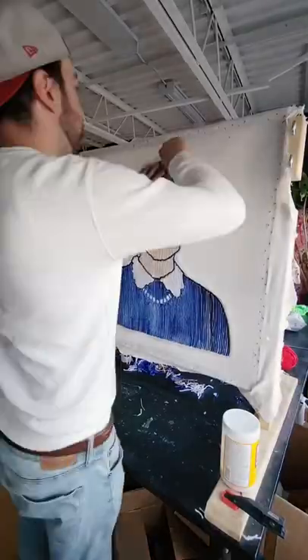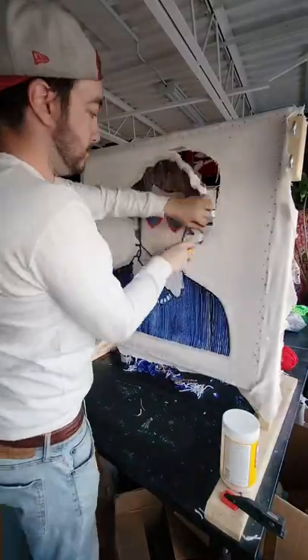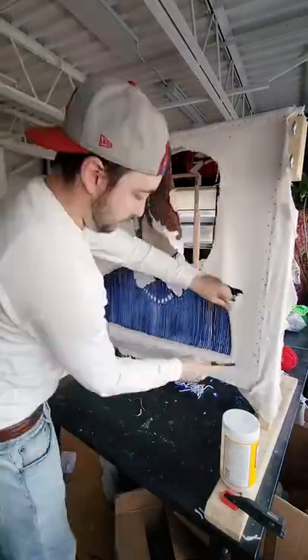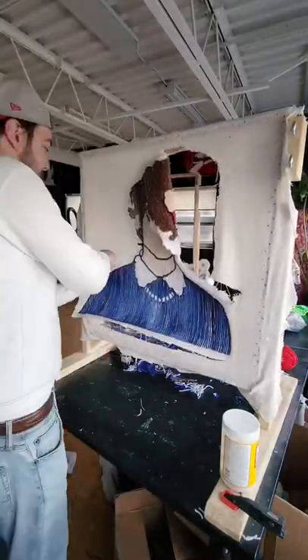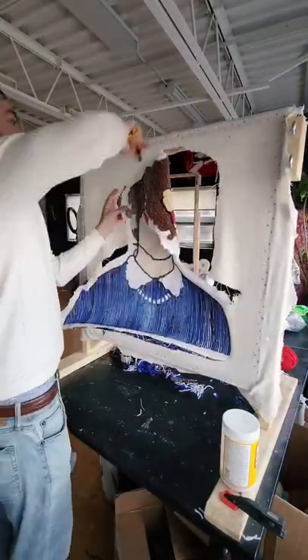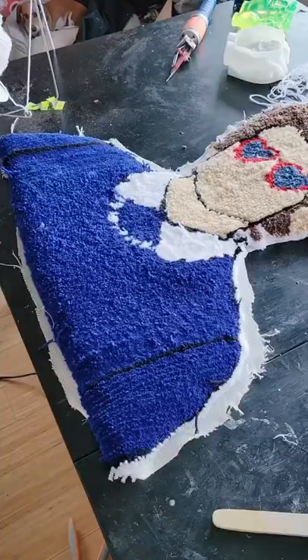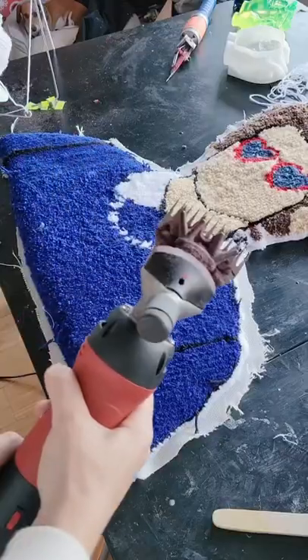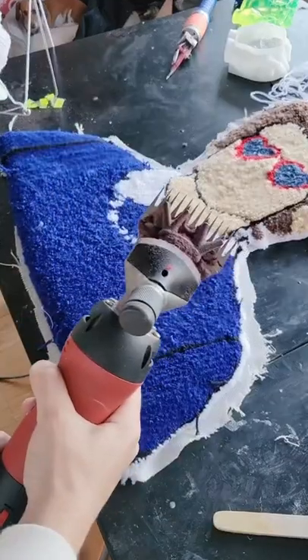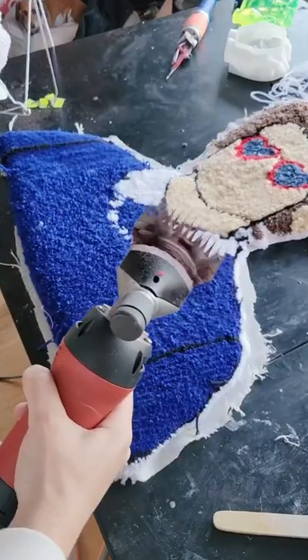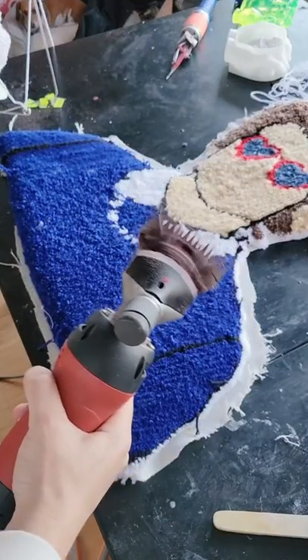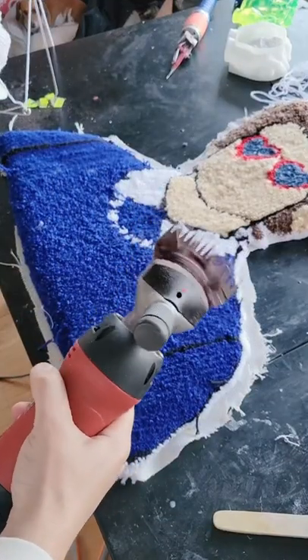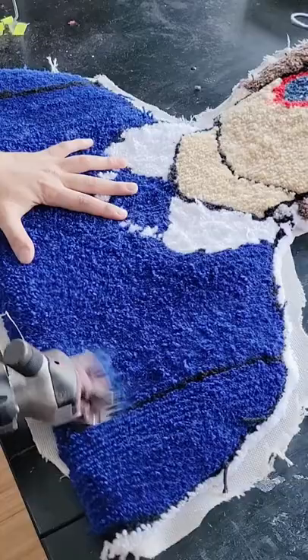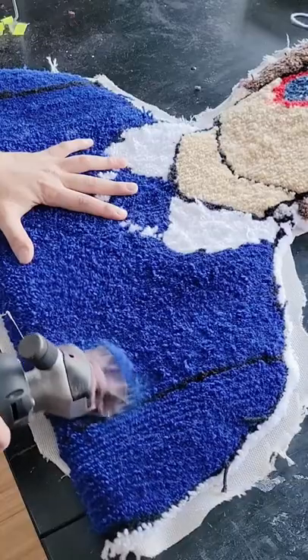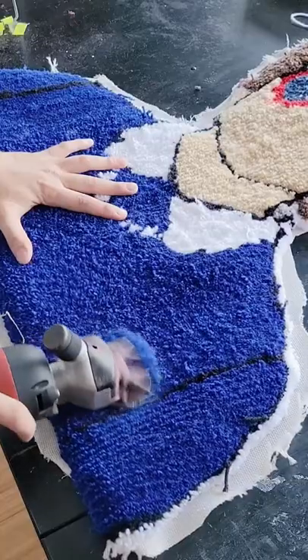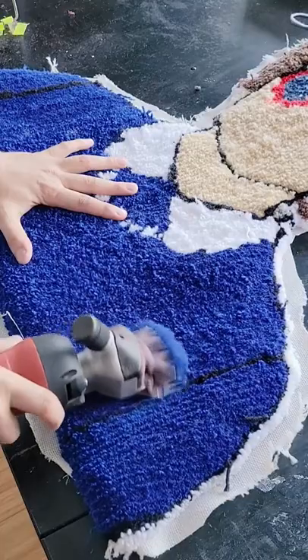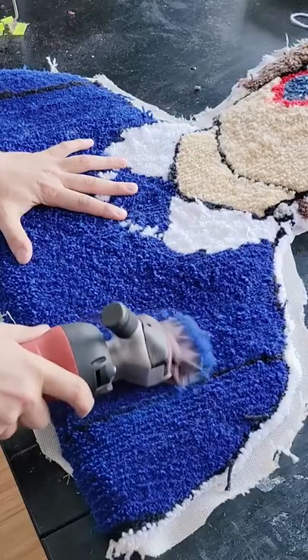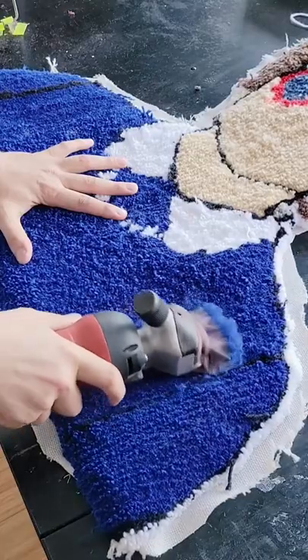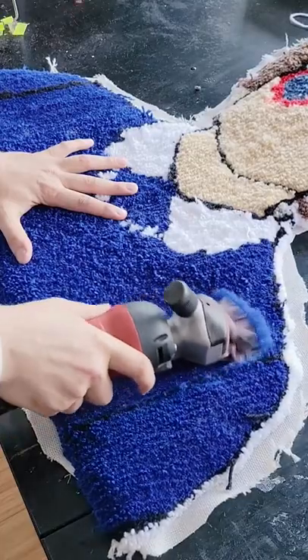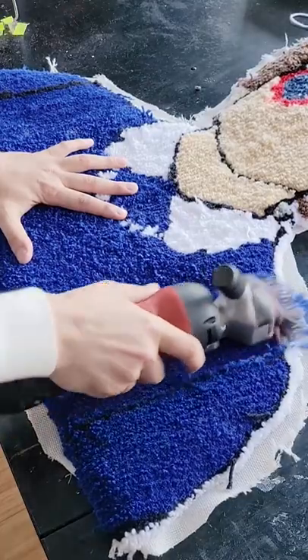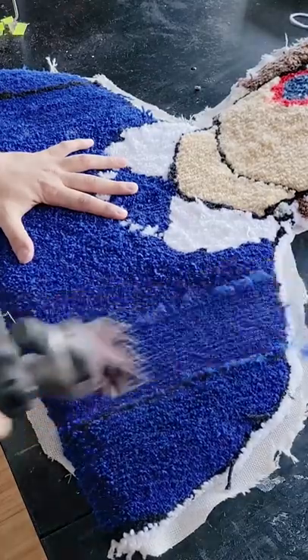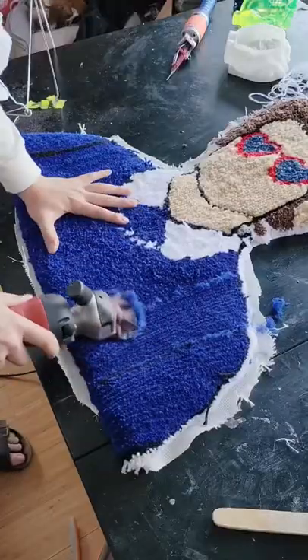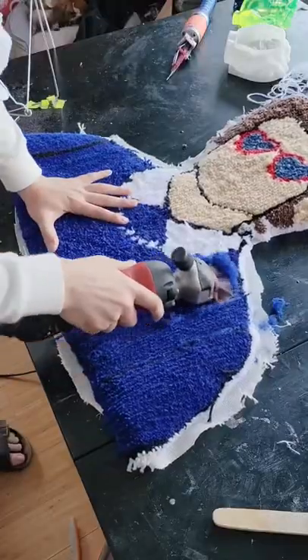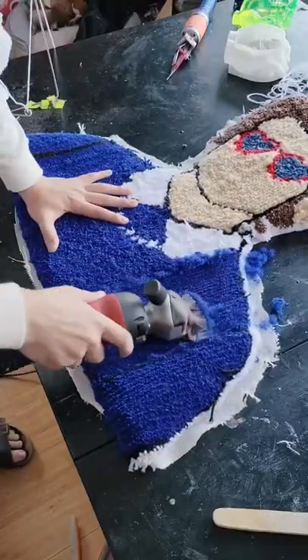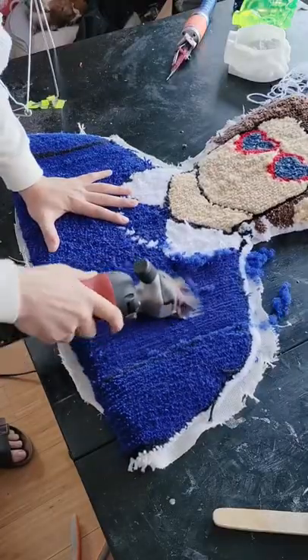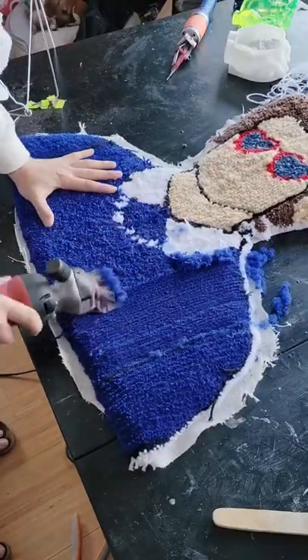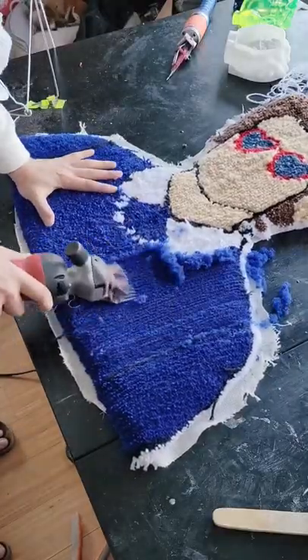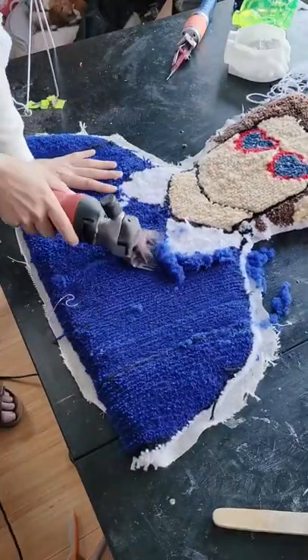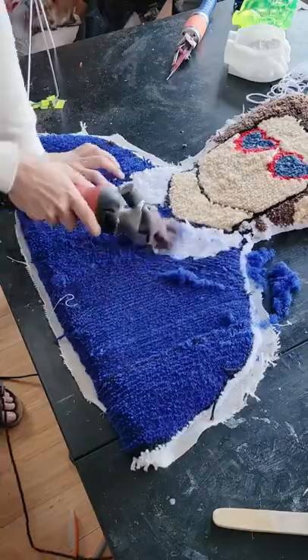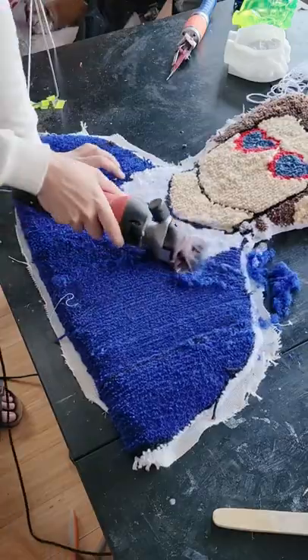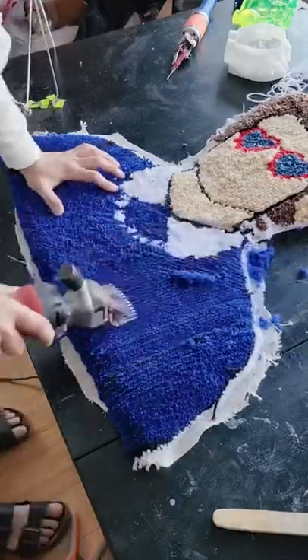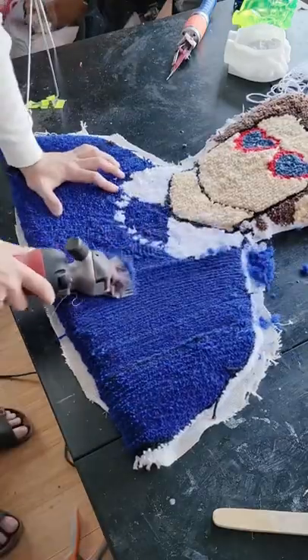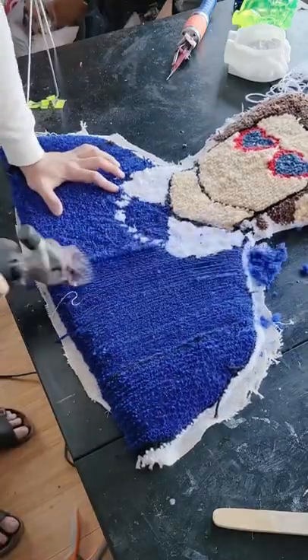Three hours later, I come back and remove it from the frame. Now it's time to trim it down. Here, I'm using sheep shears to trim the rug down to one even length. This is going to clean it up and make it look a lot better.